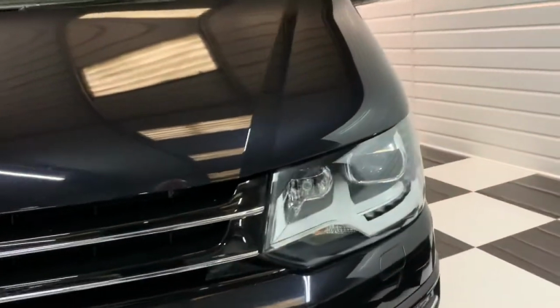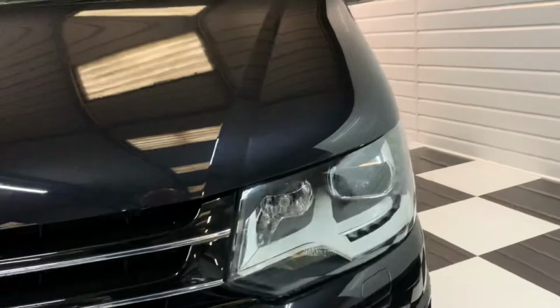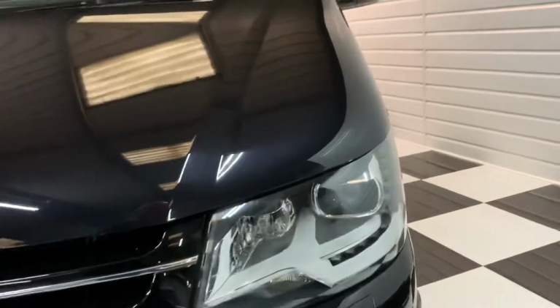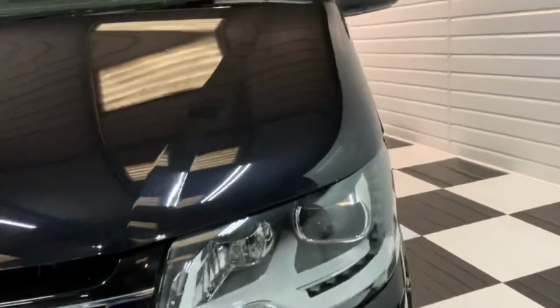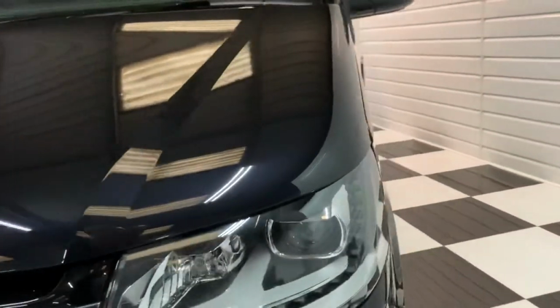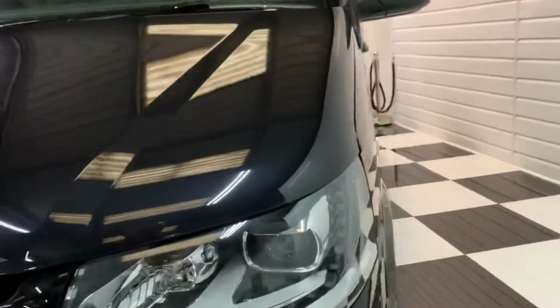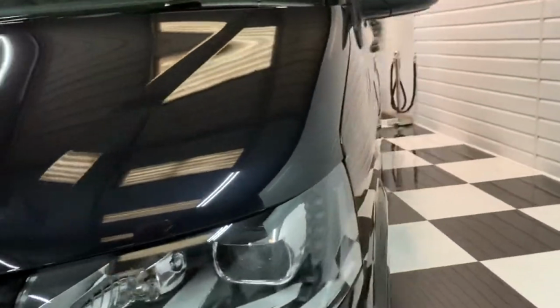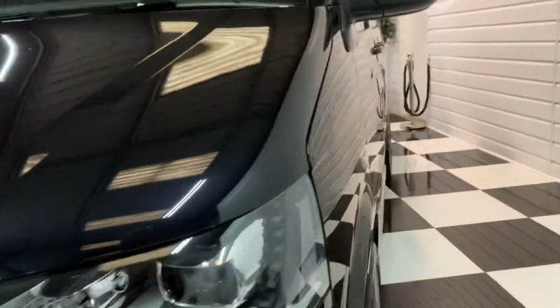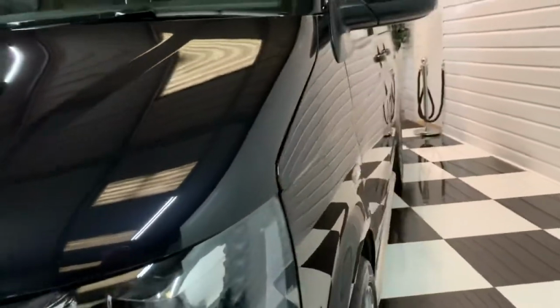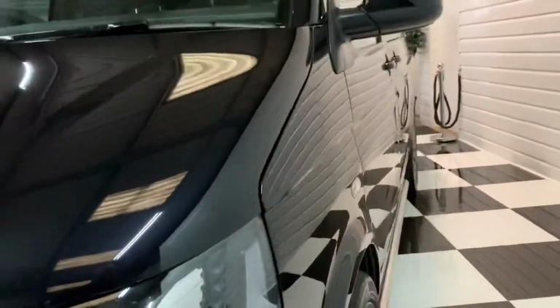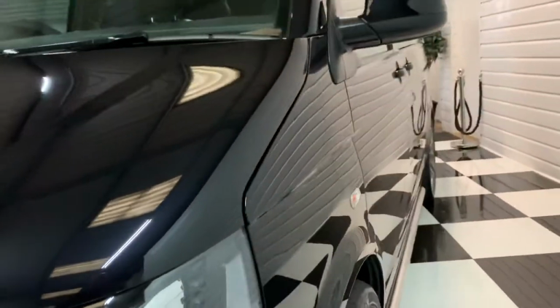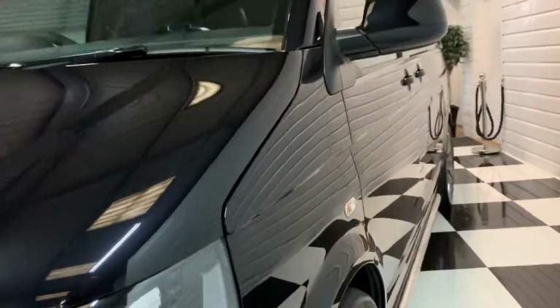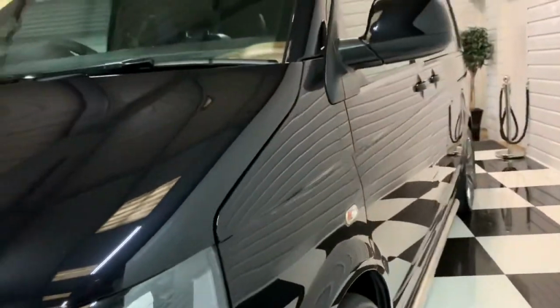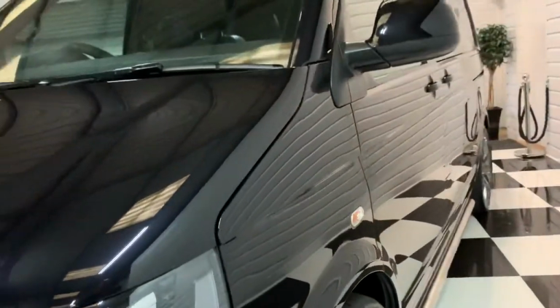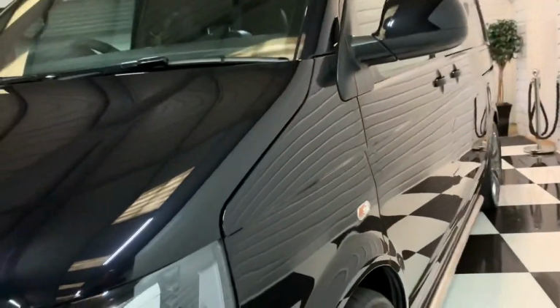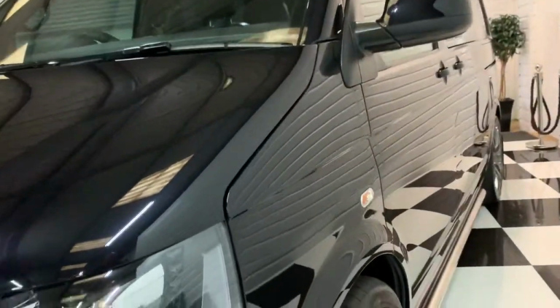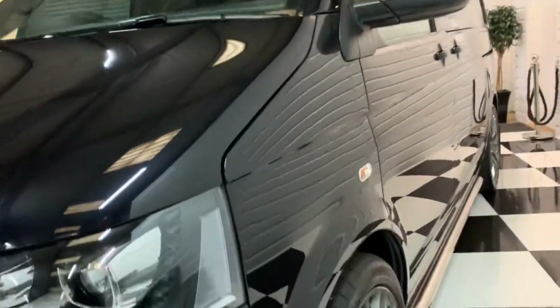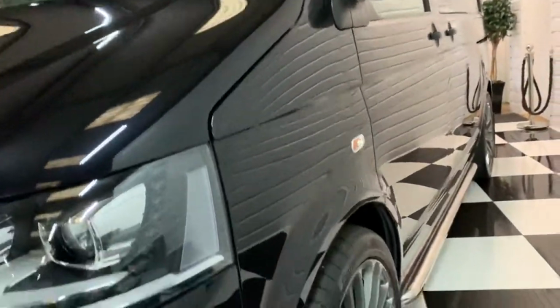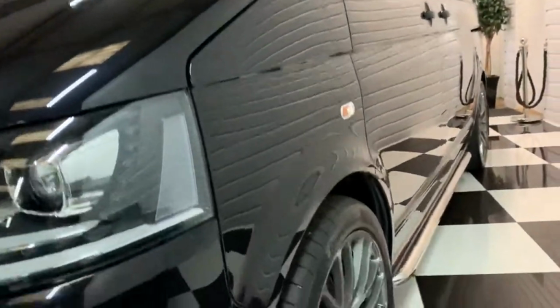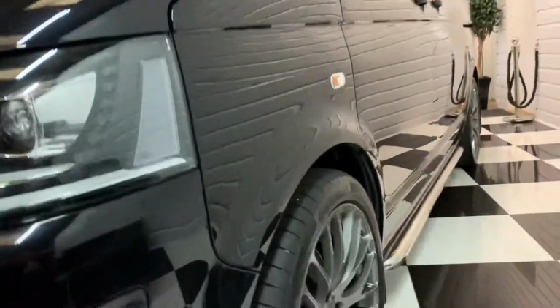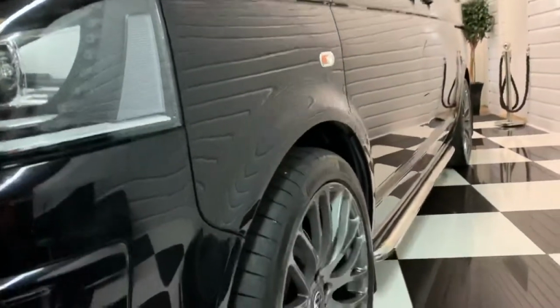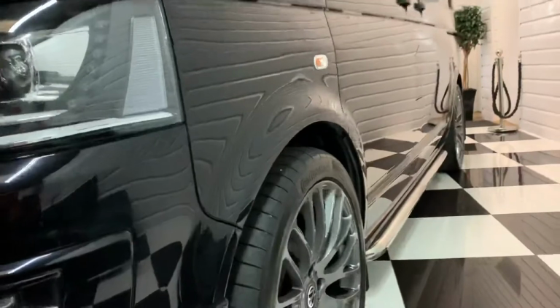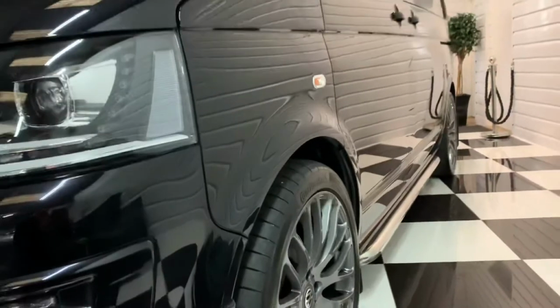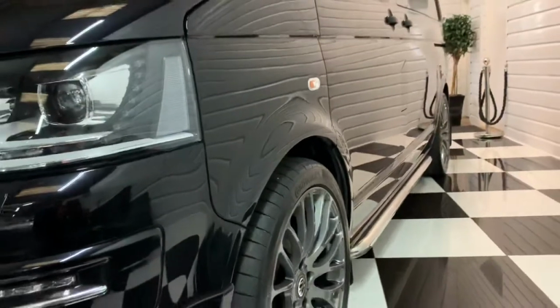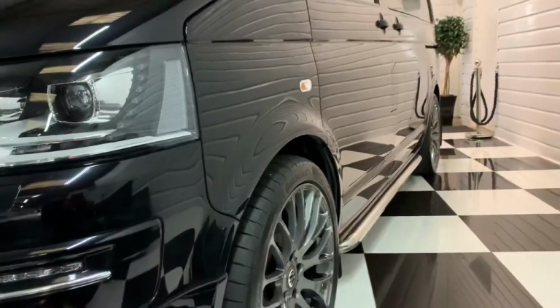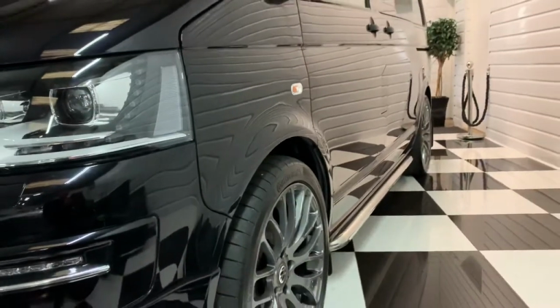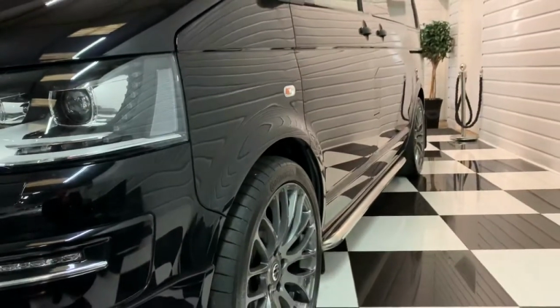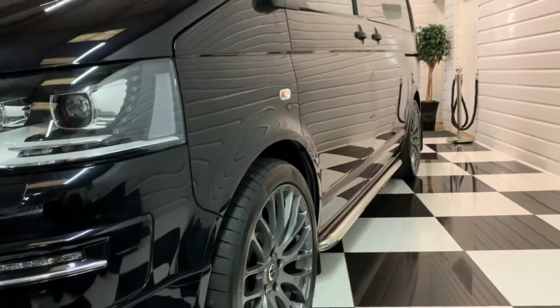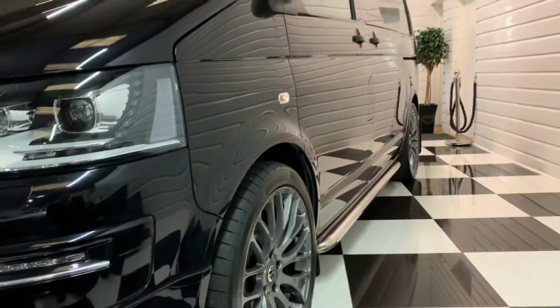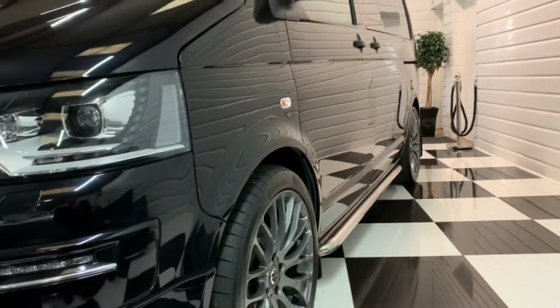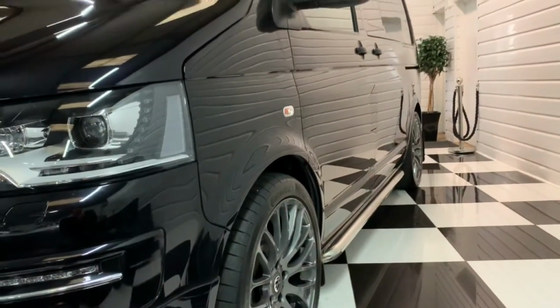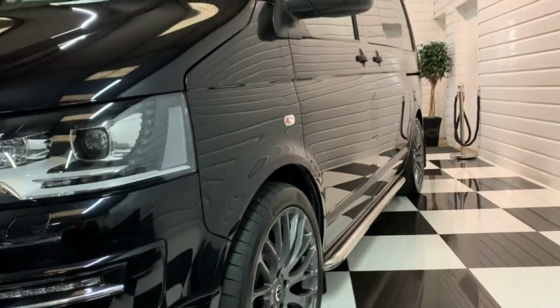It's only the one owner from new, with a full service history, and it's just had the DSG service carried out.